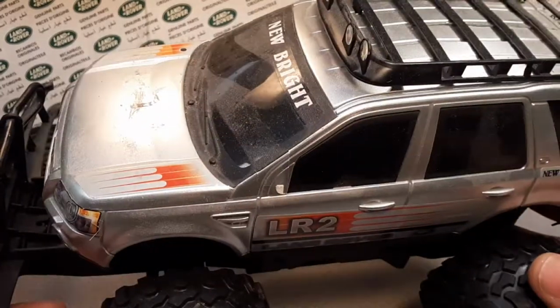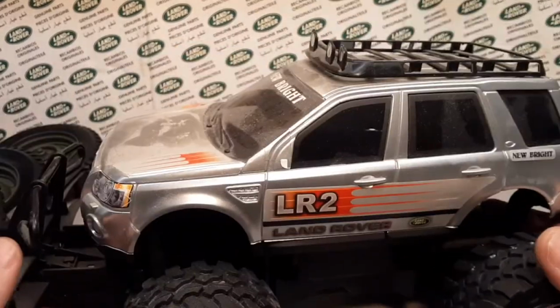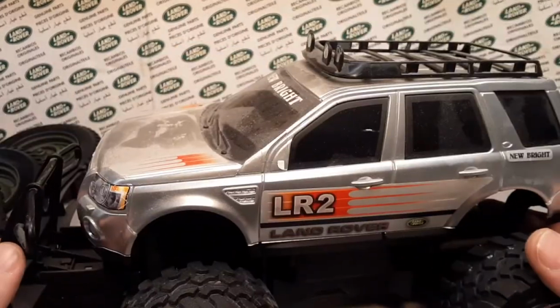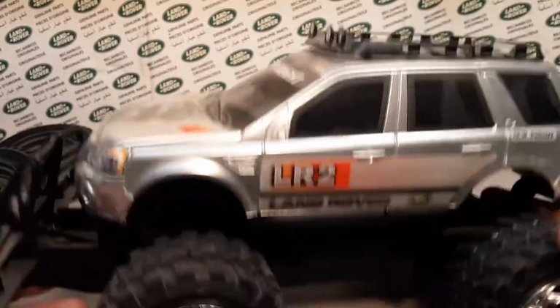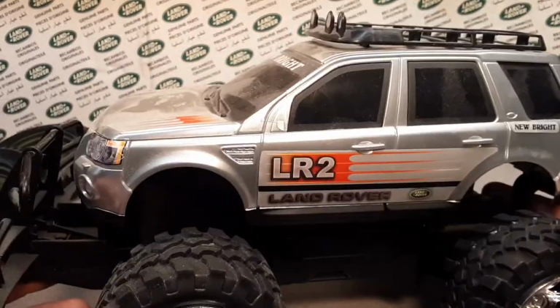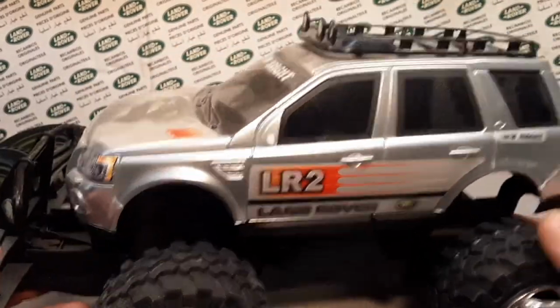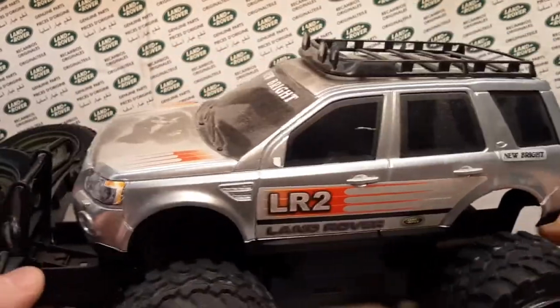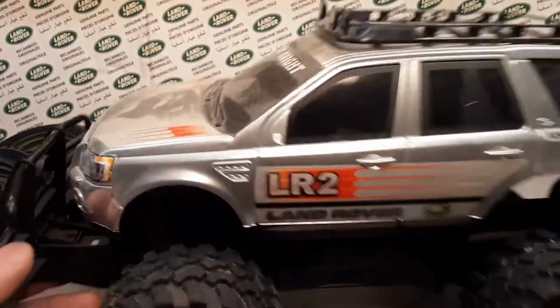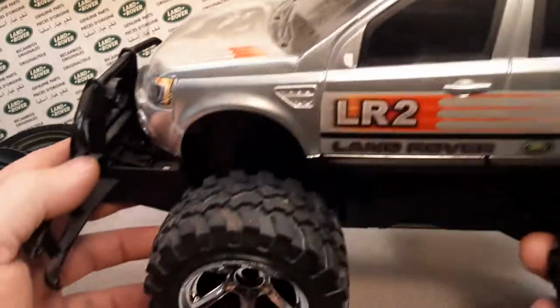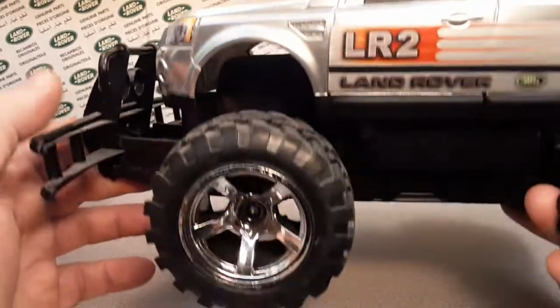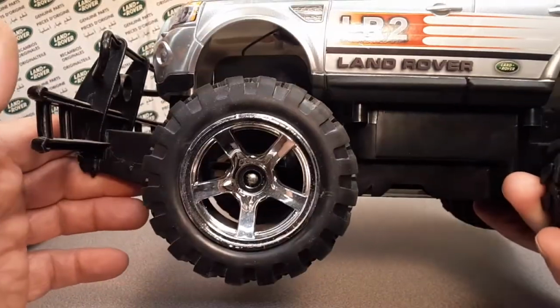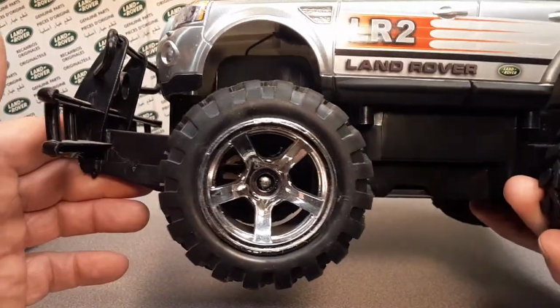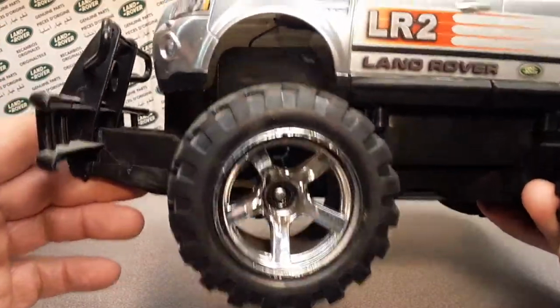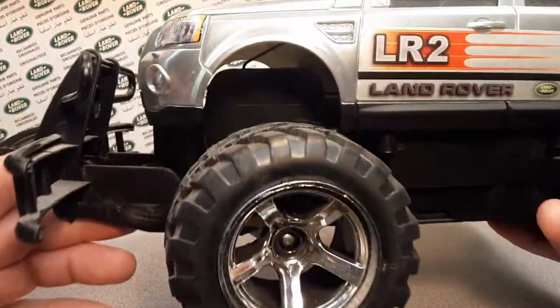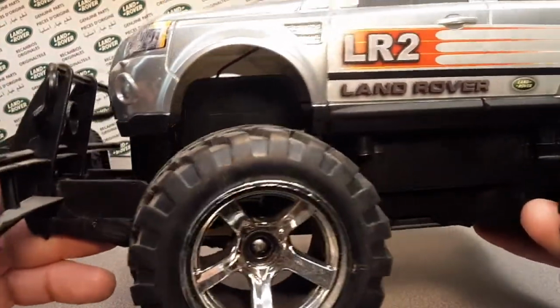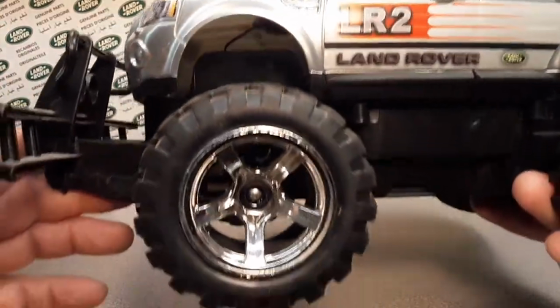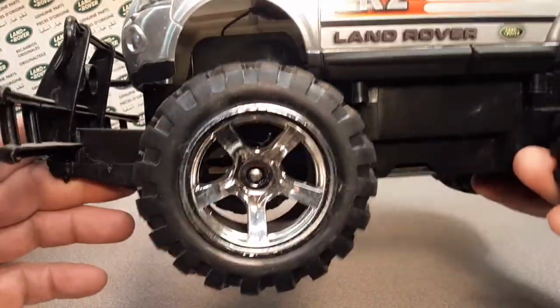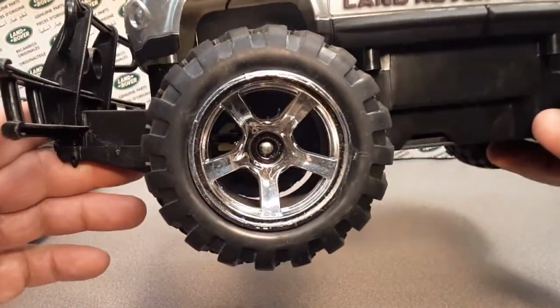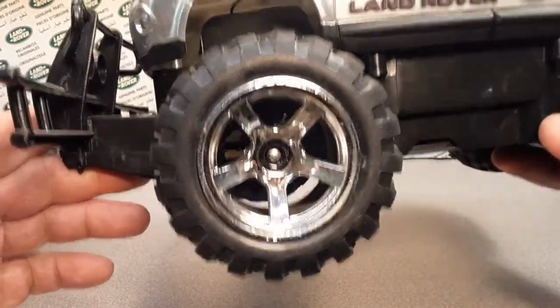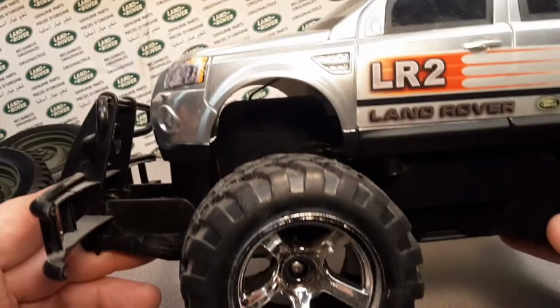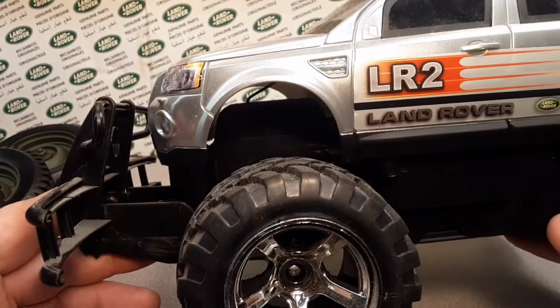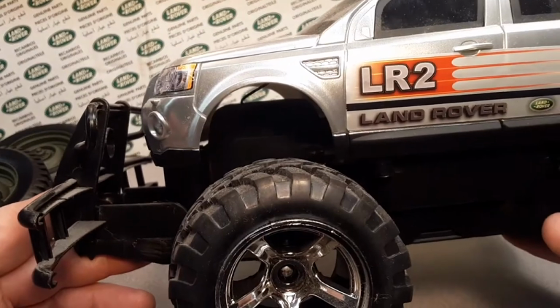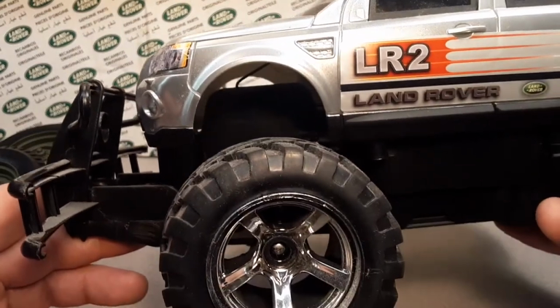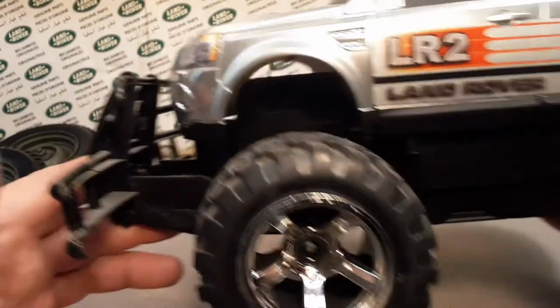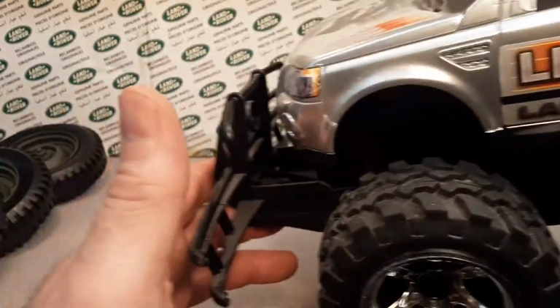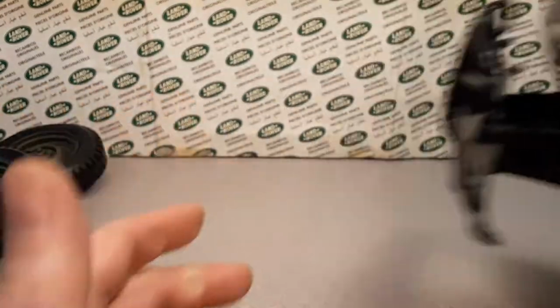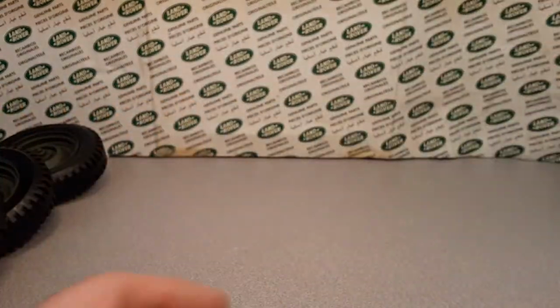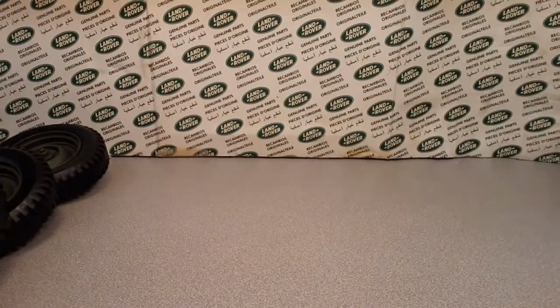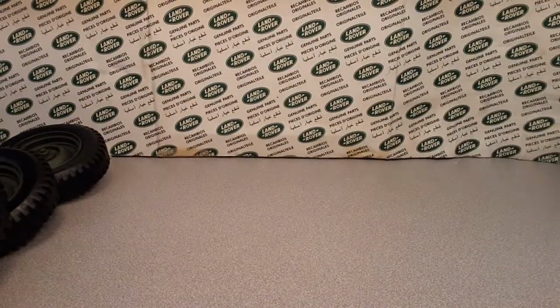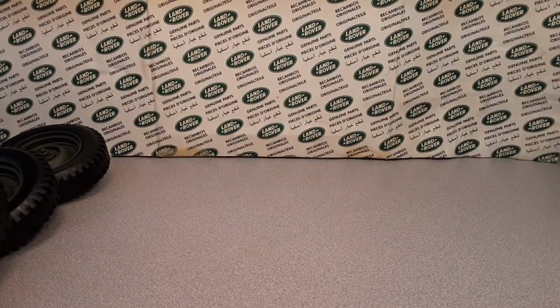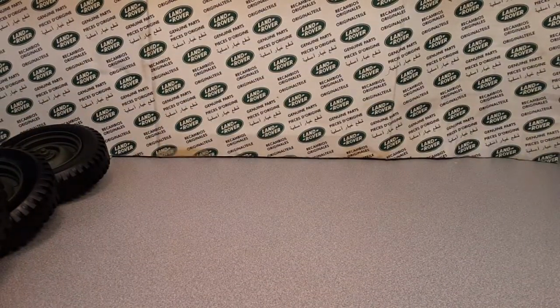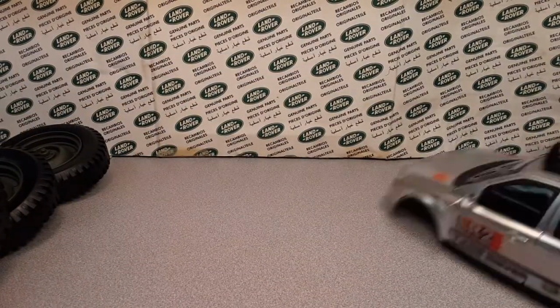There we go — this is what I got! And this is what it looks like with these big huge wheels. Look at the wheels! They don't even fit in the wheel well, for real!